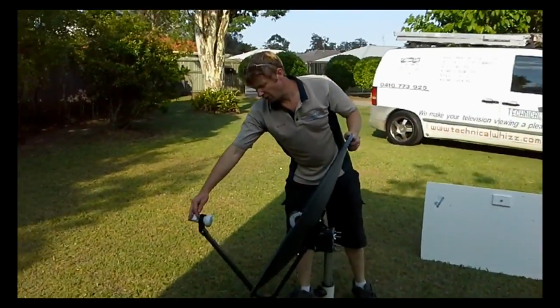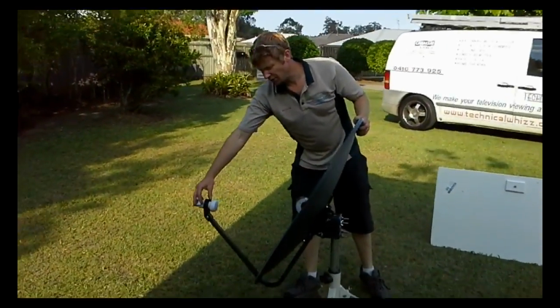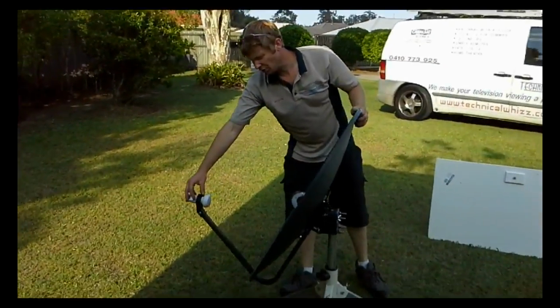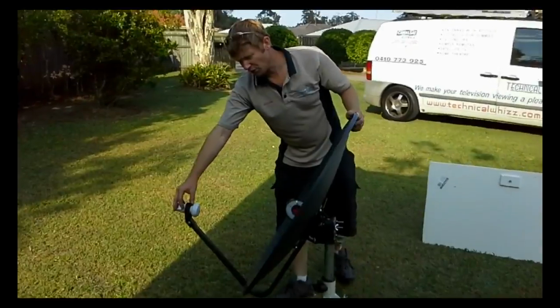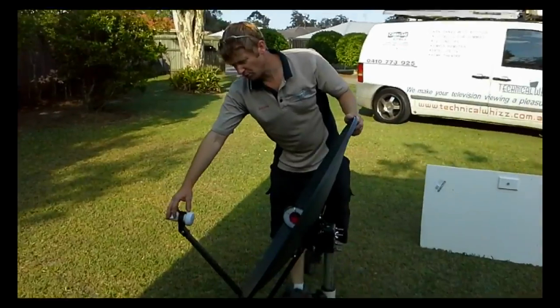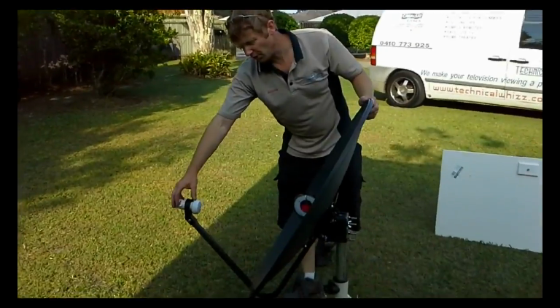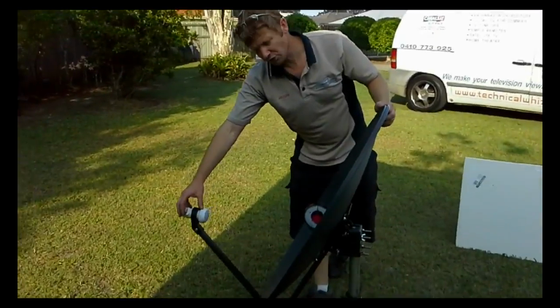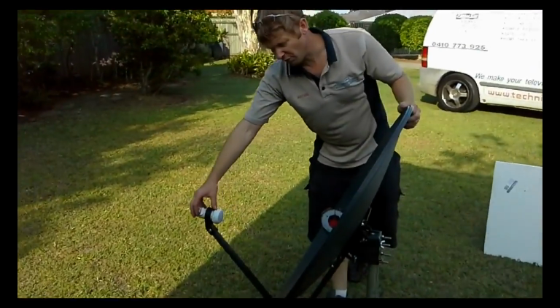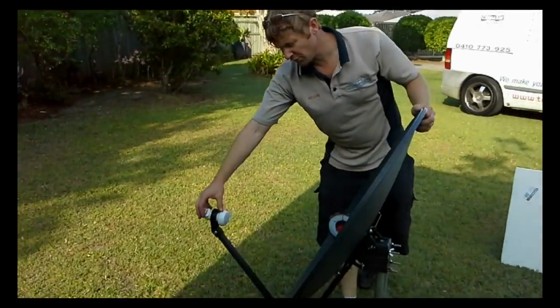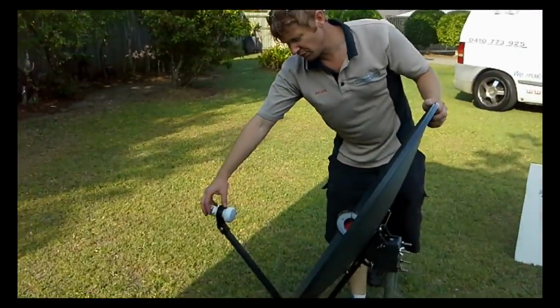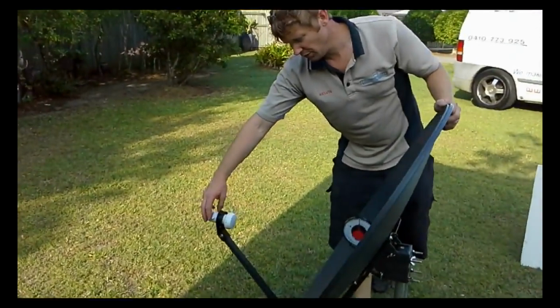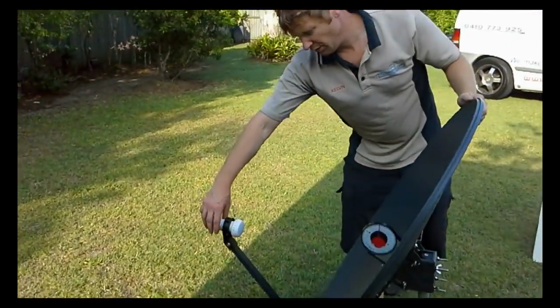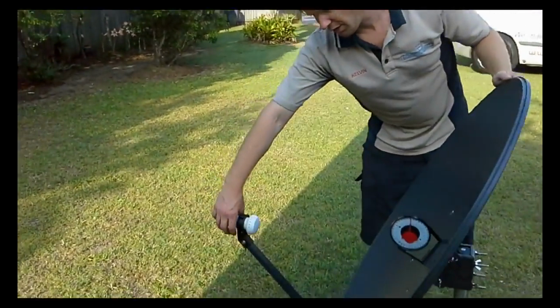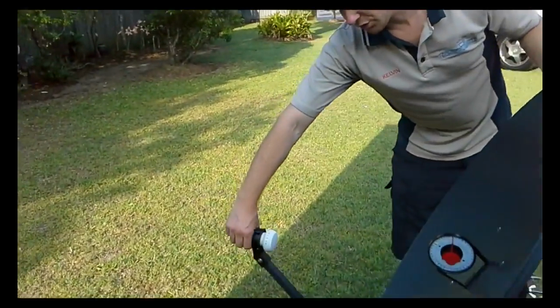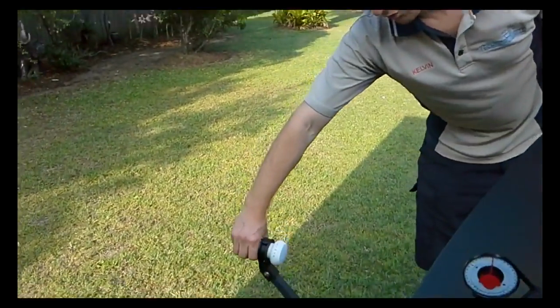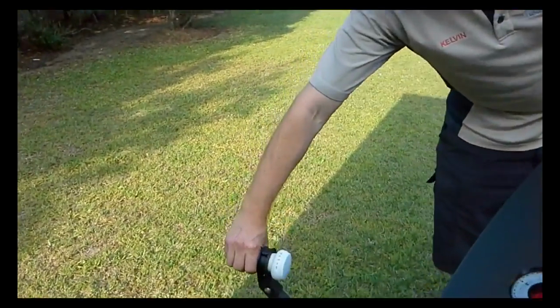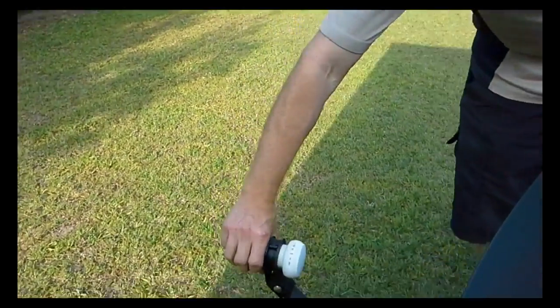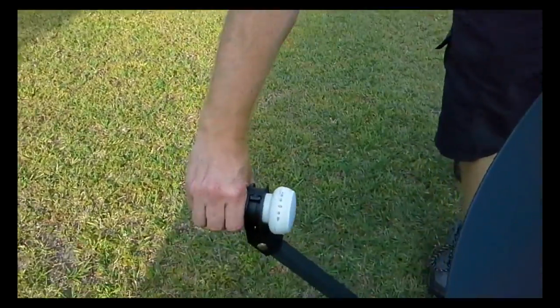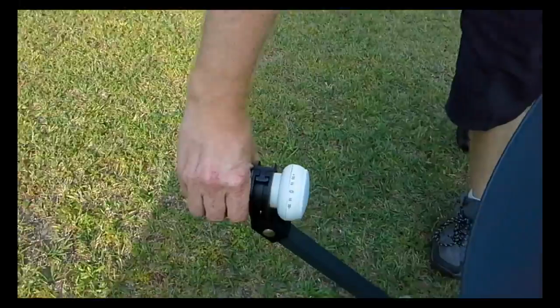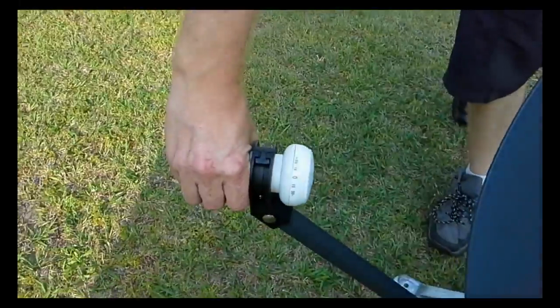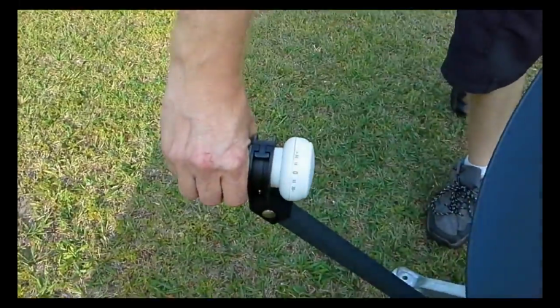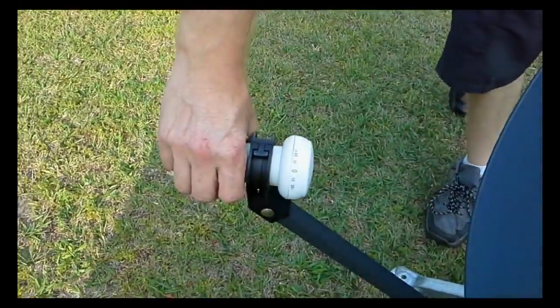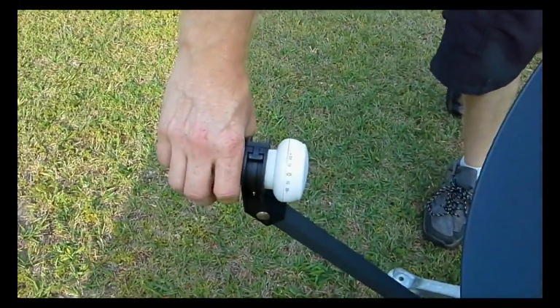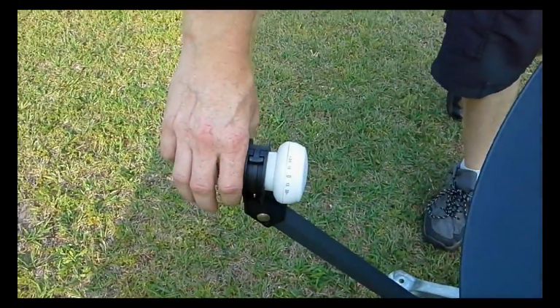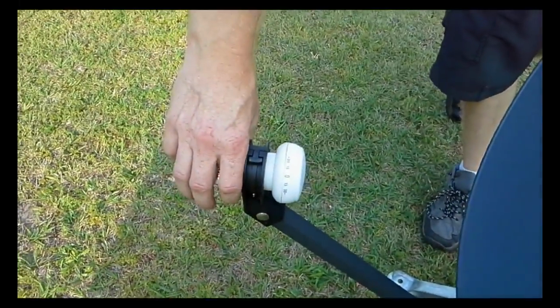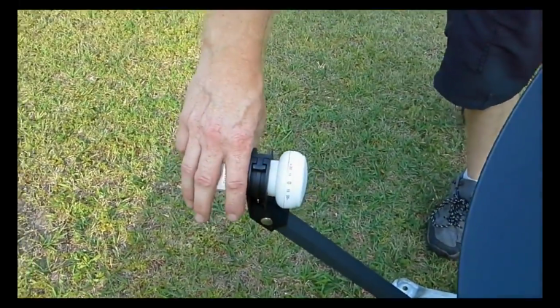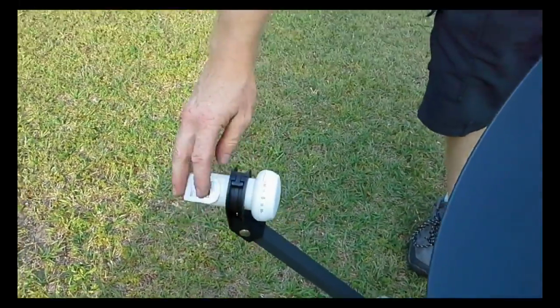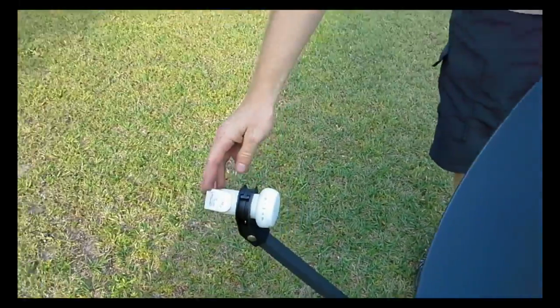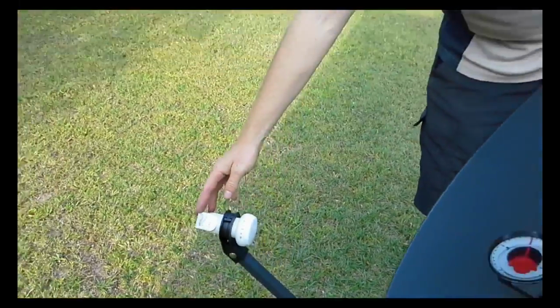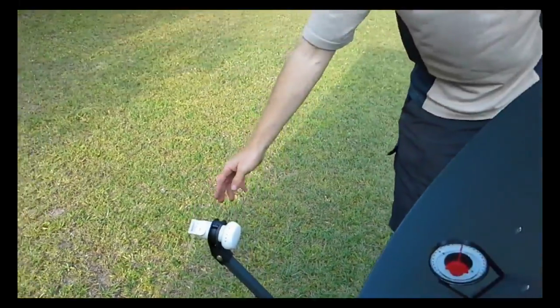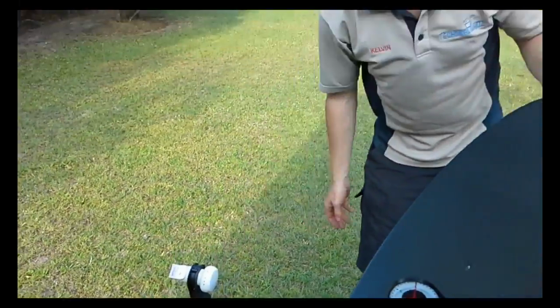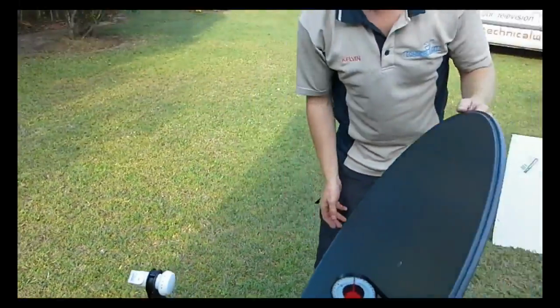On the Sunshine Coast we're at plus 35 degrees for the skew. You can rotate that clockwise and anti-clockwise as required, as per the charts and the instruction manual.